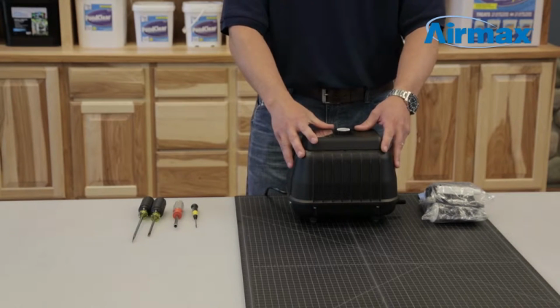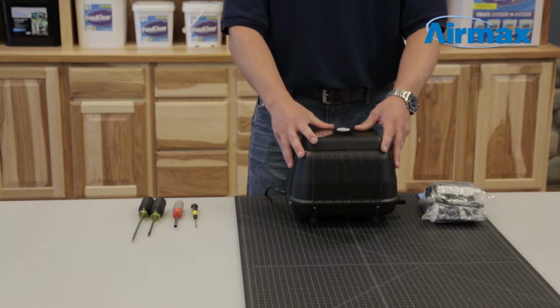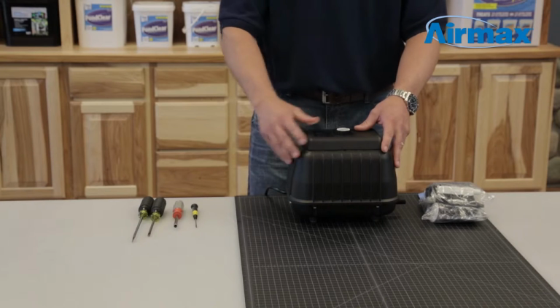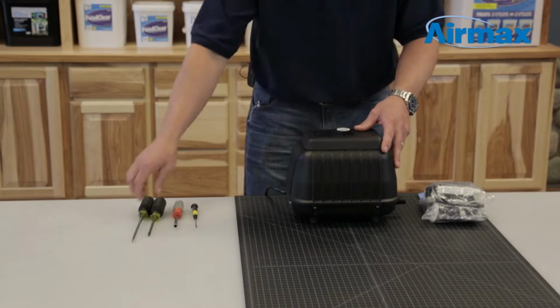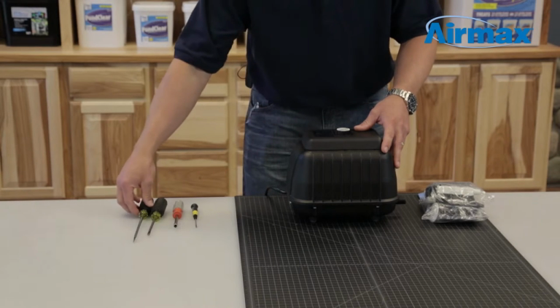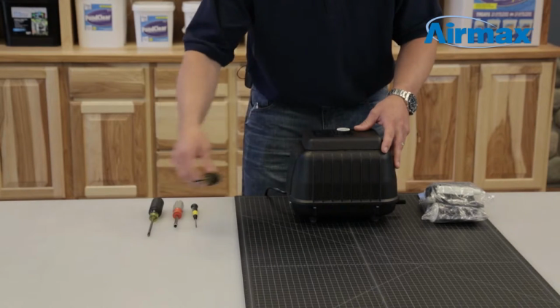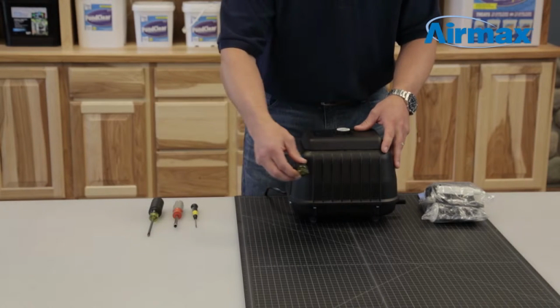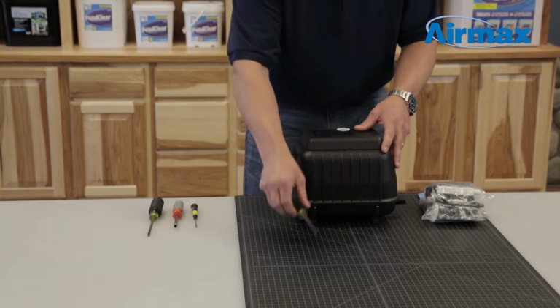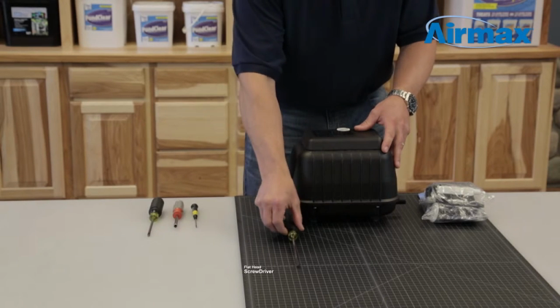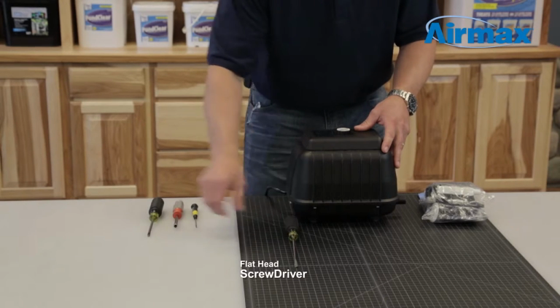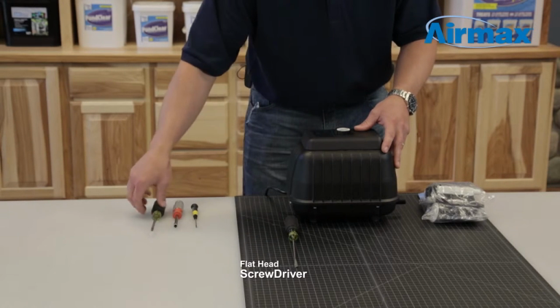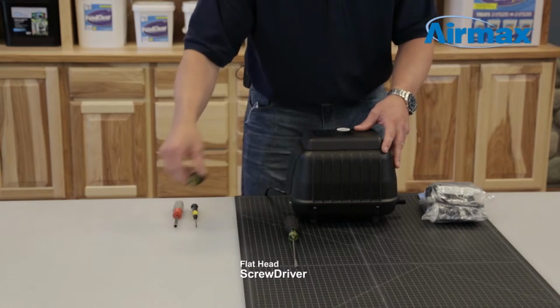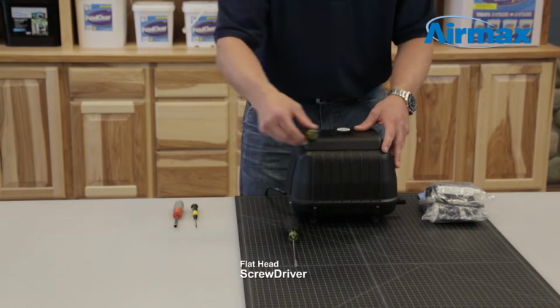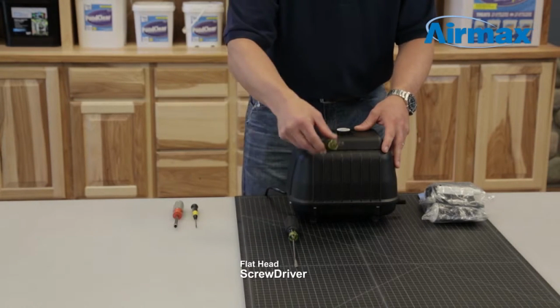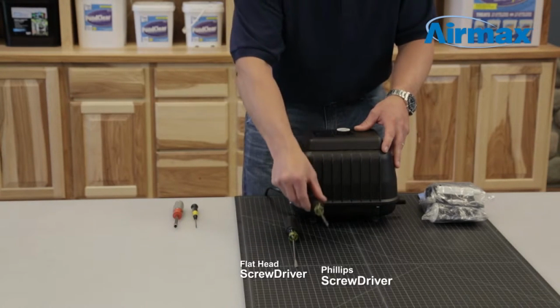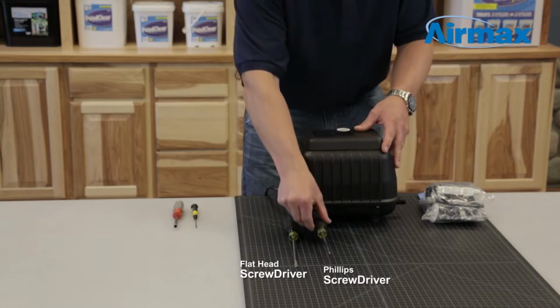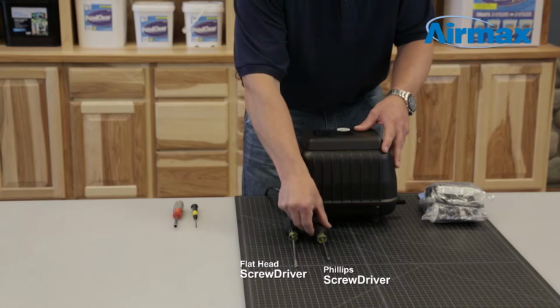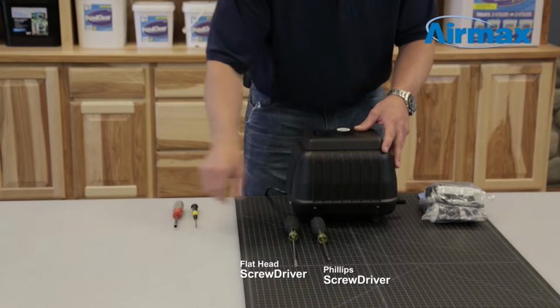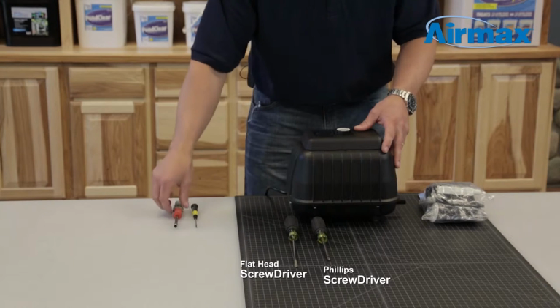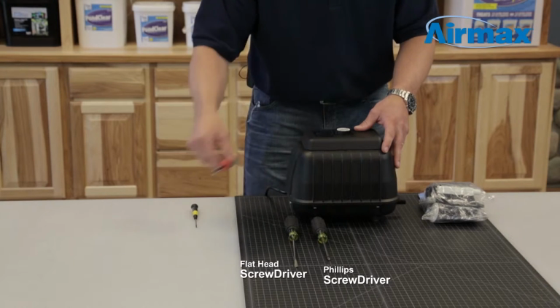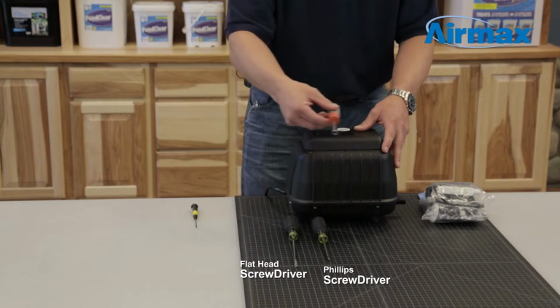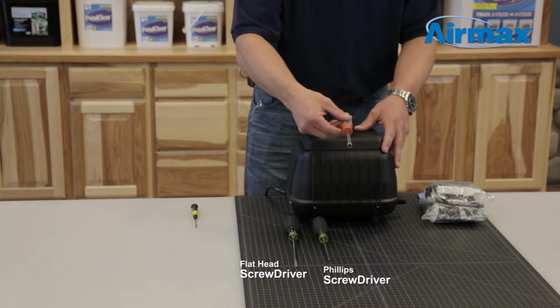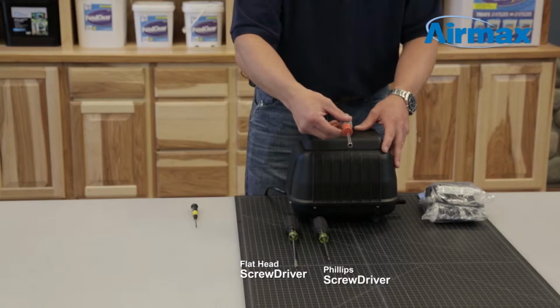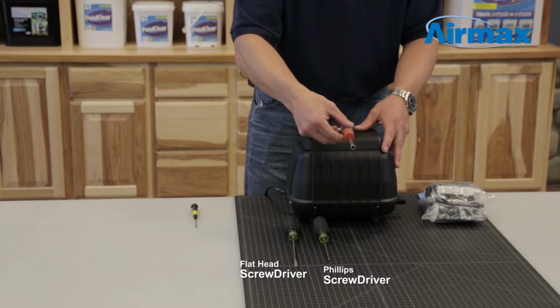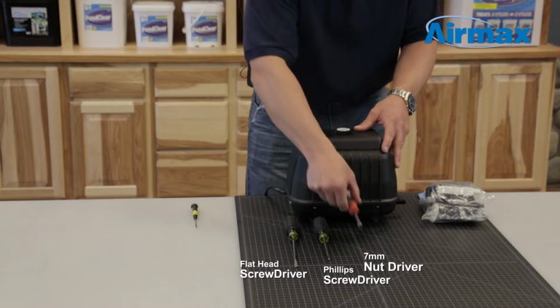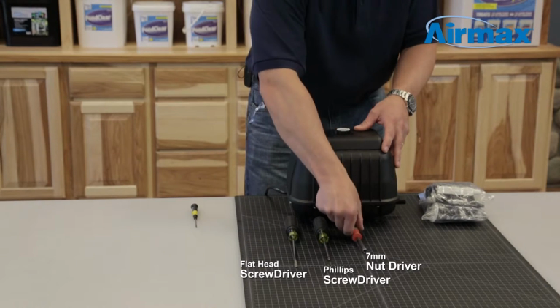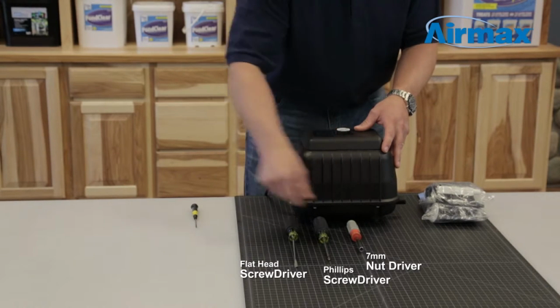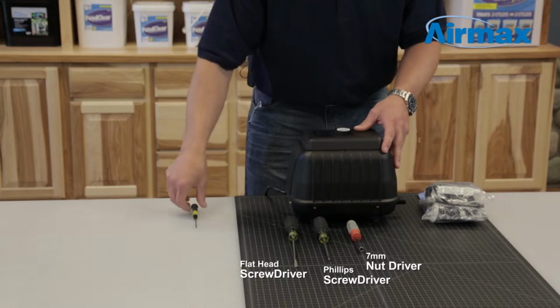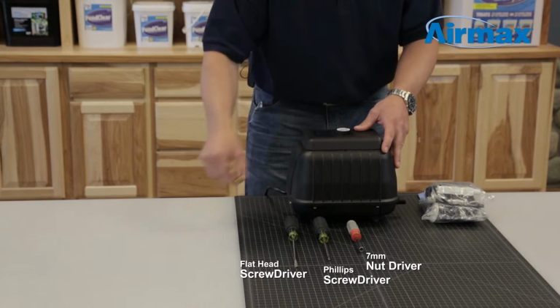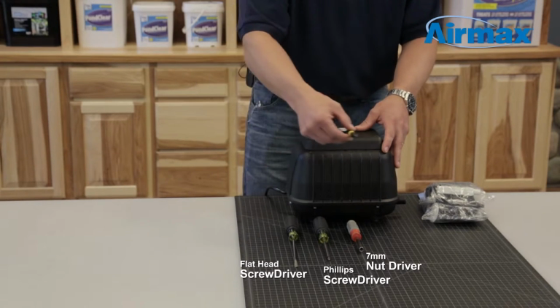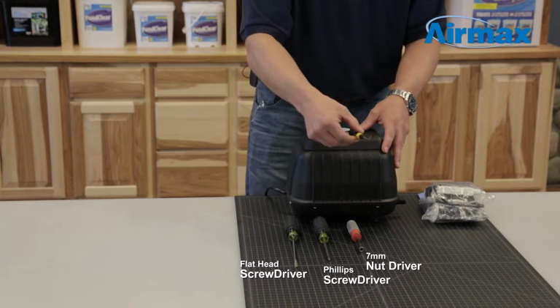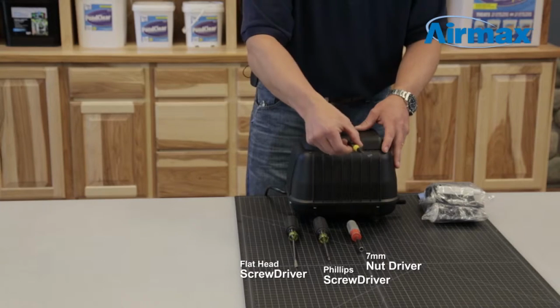The tools needed to complete this kit are a flathead screwdriver, Phillips screwdriver, 7 millimeter nut driver, and a small pick tool.